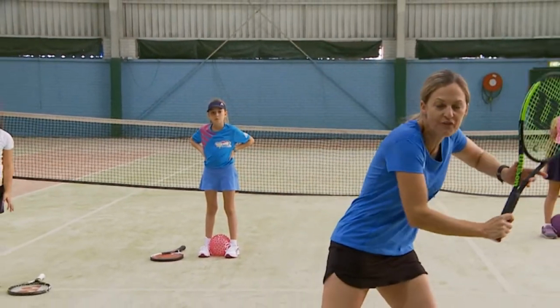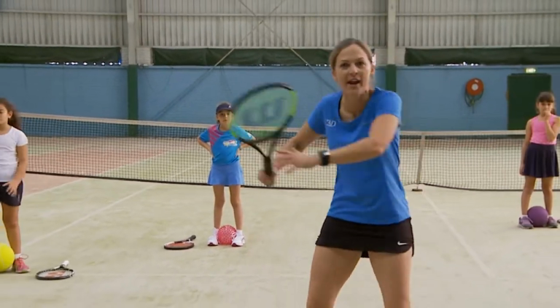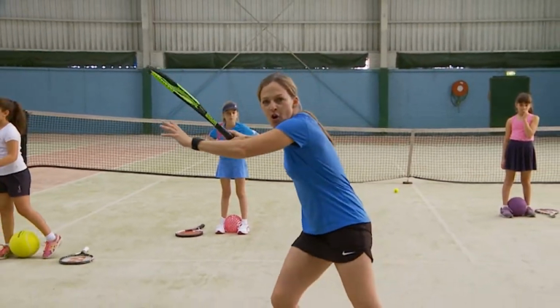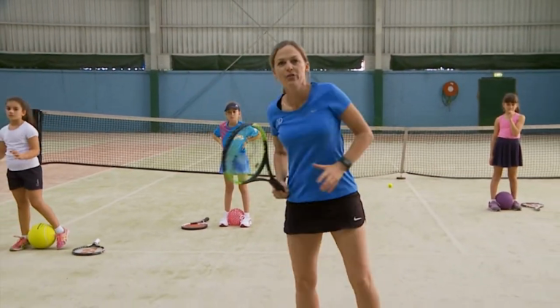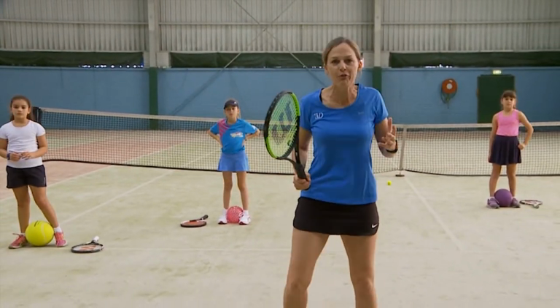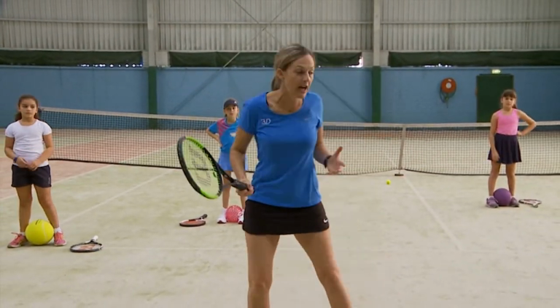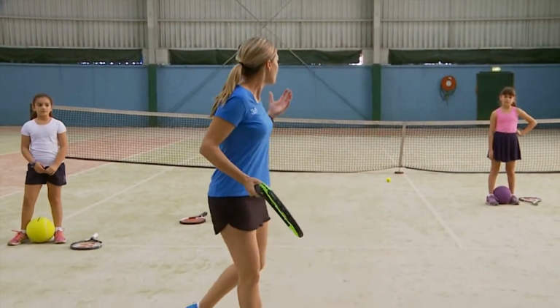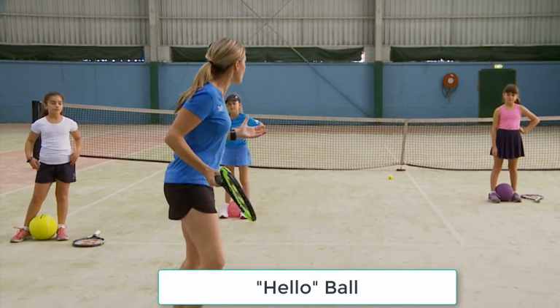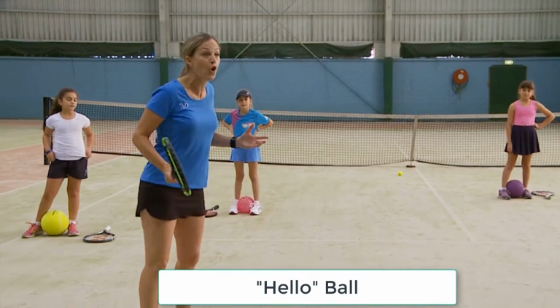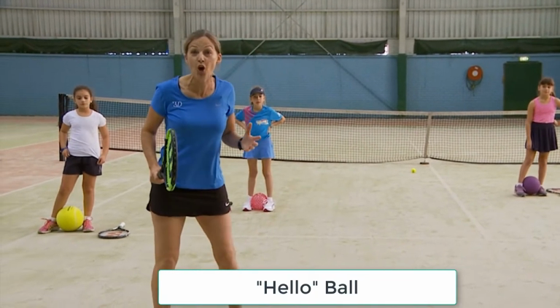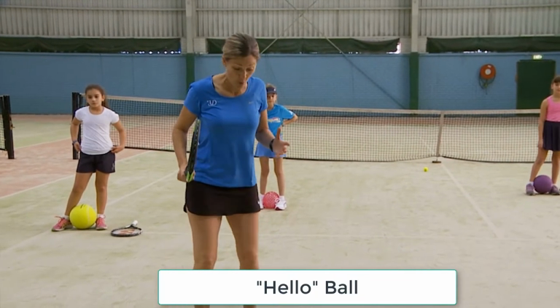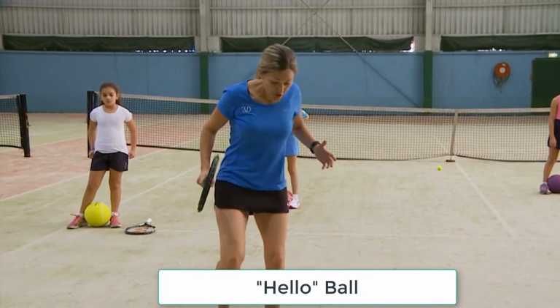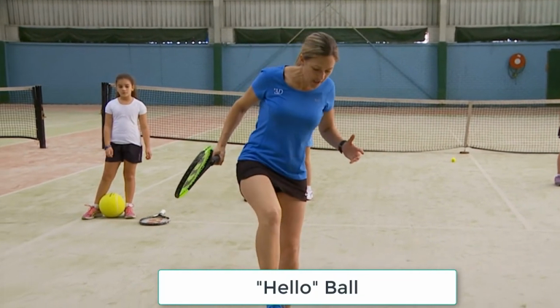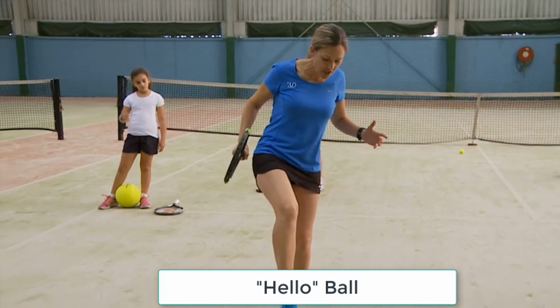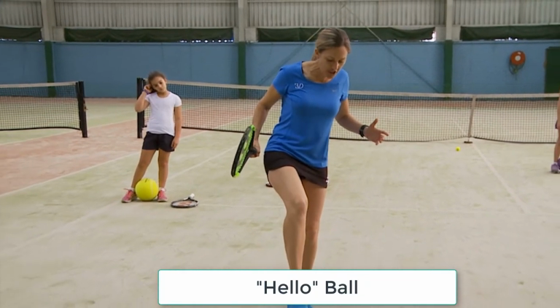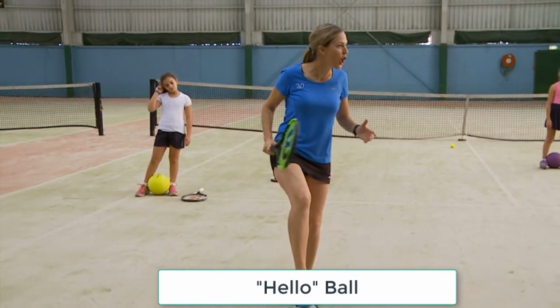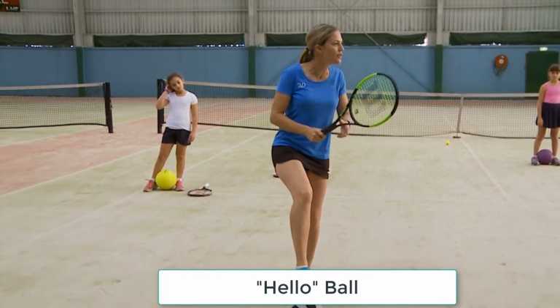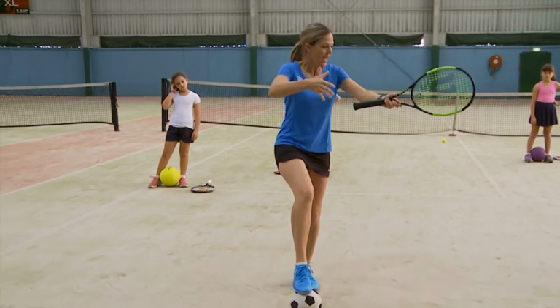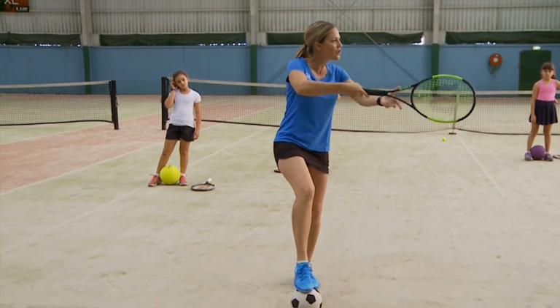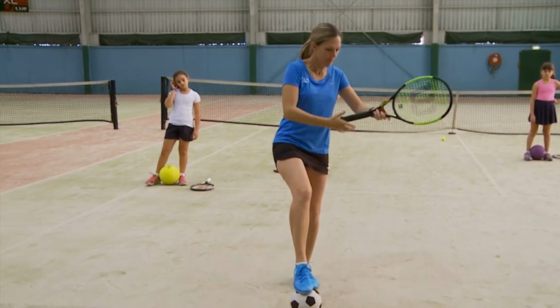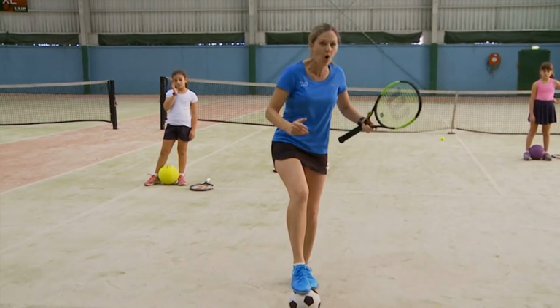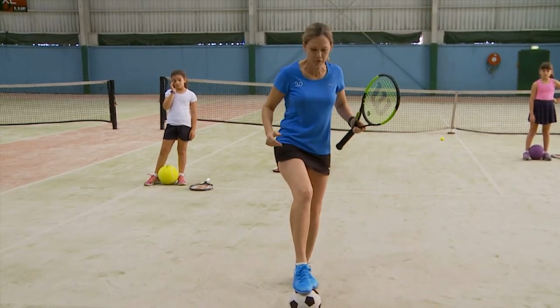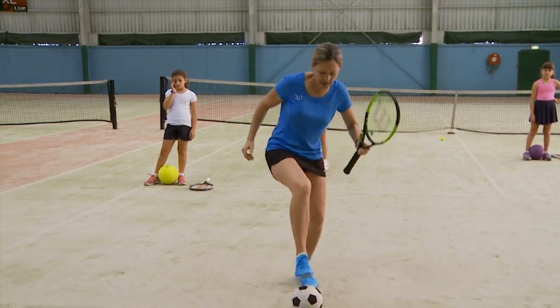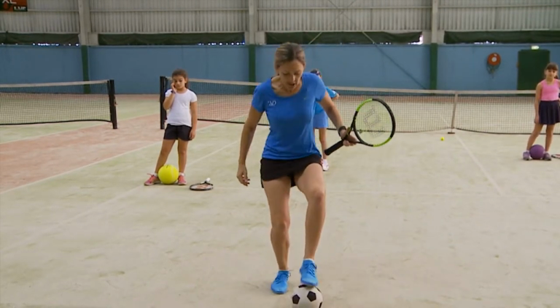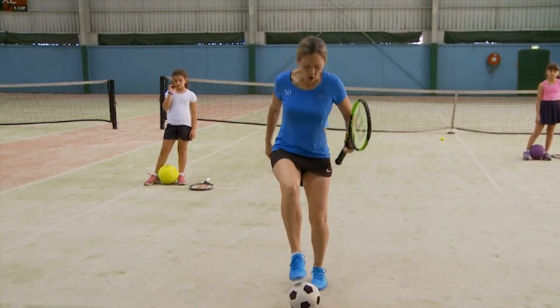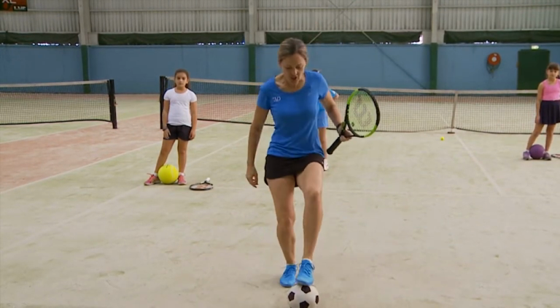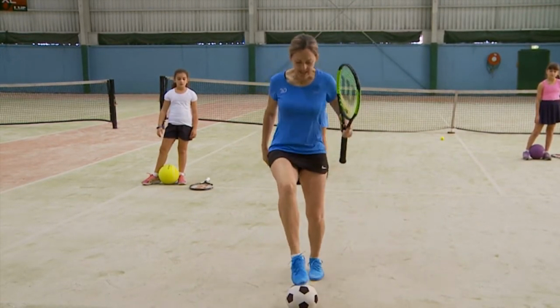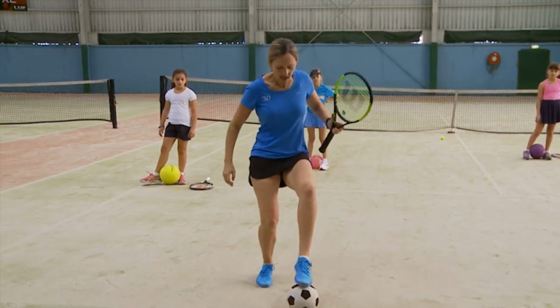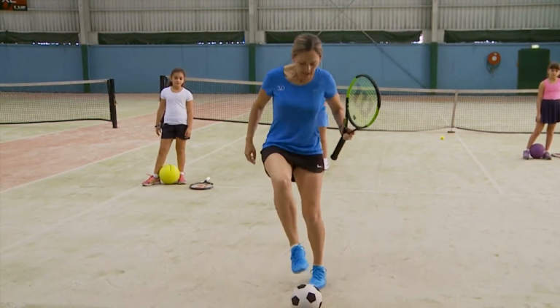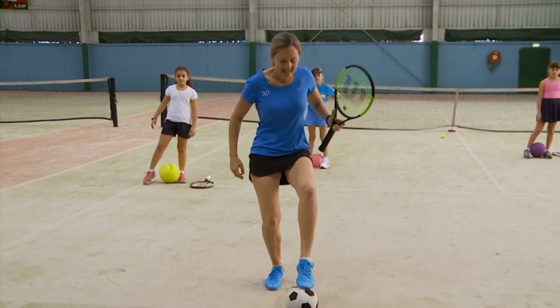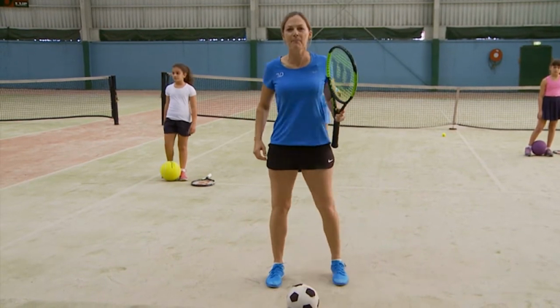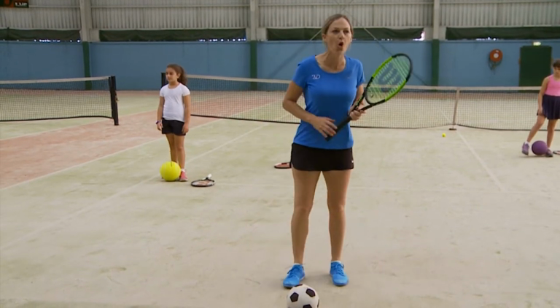In tennis, you're always shifting your weight from one foot to the other. So this first exercise is called 'Hello Ball.' We're just saying hello as if we're handshaking, but with our foot and the ball. So it's hello ball — just gently, lightly tapping the ball.